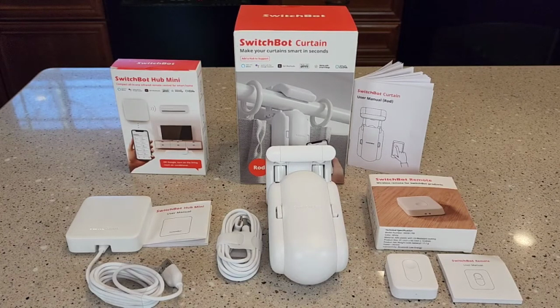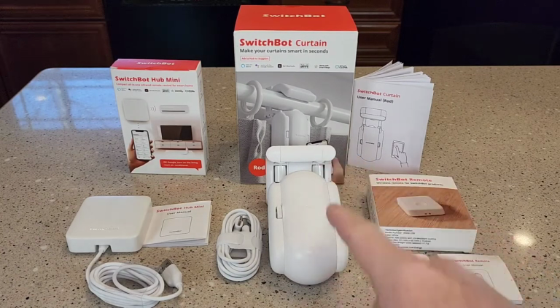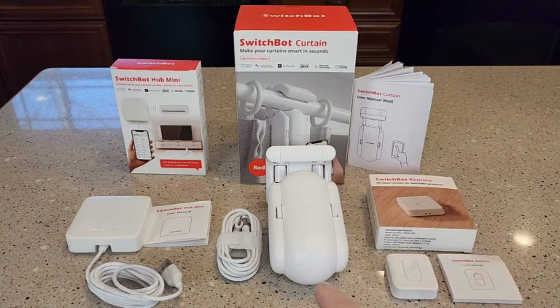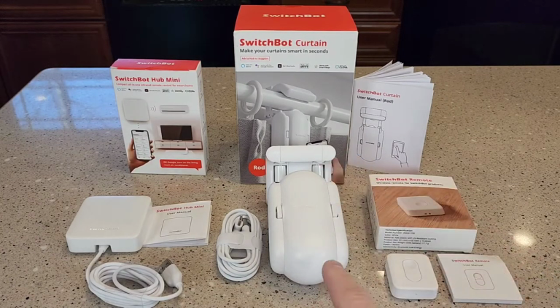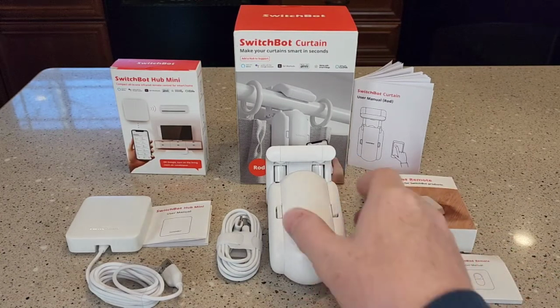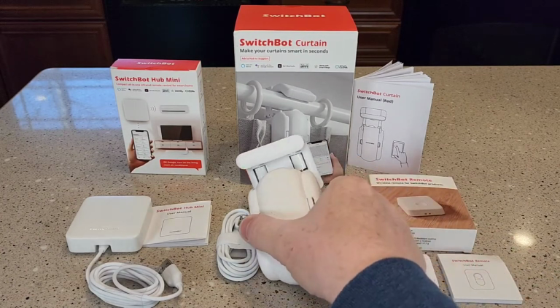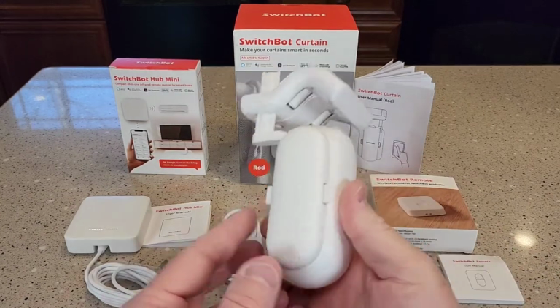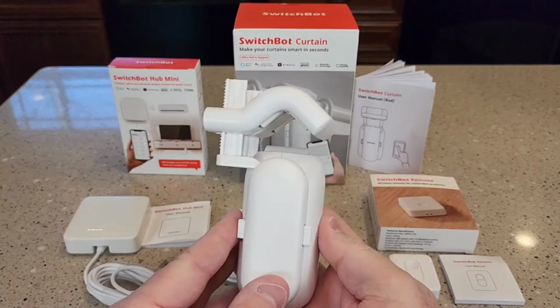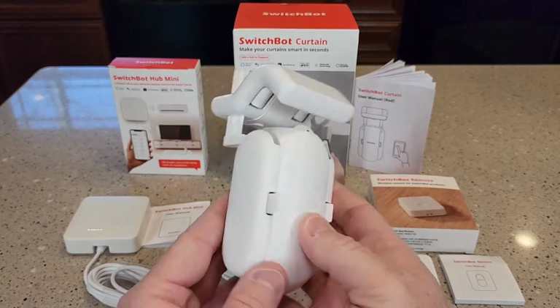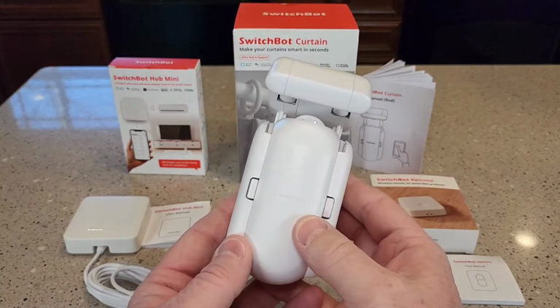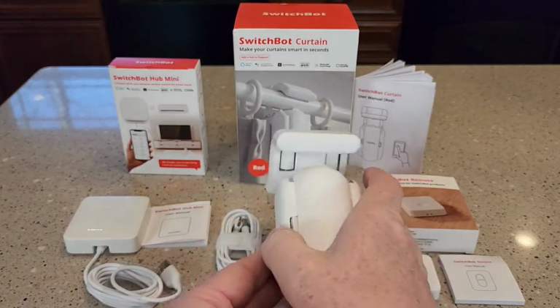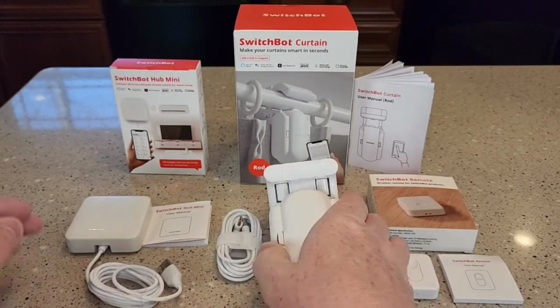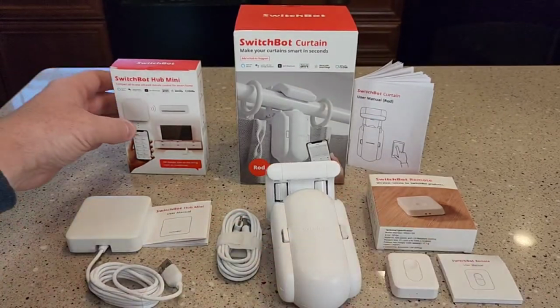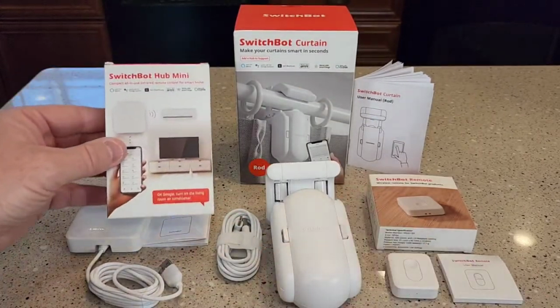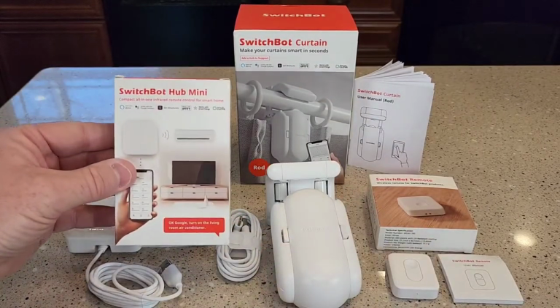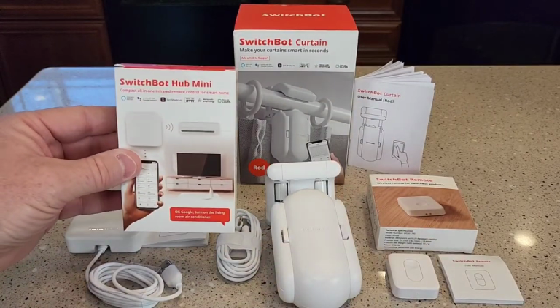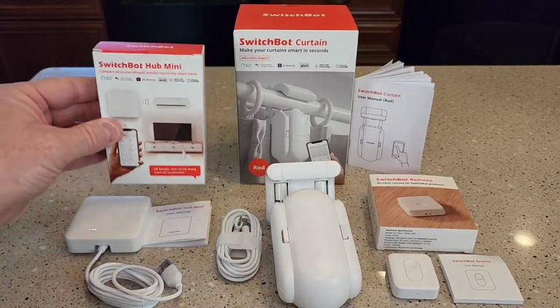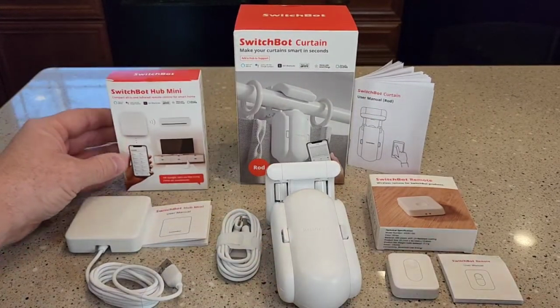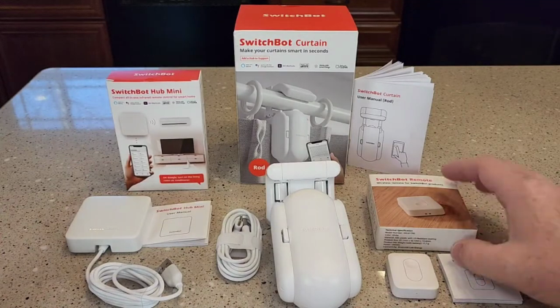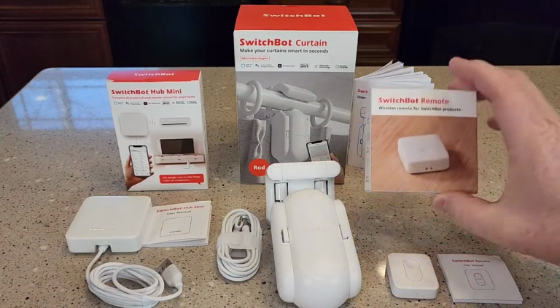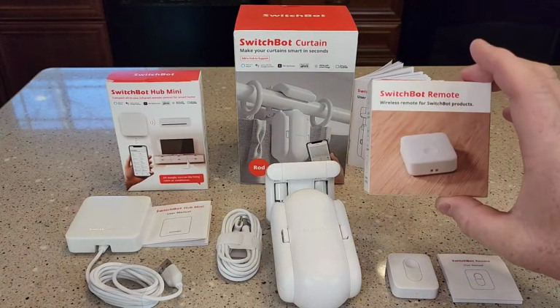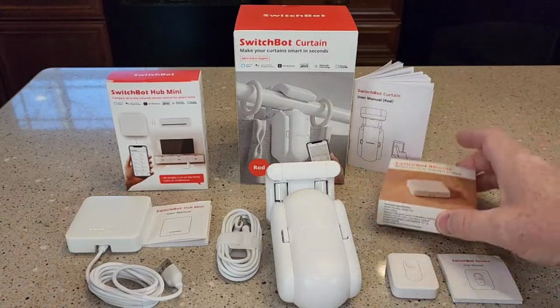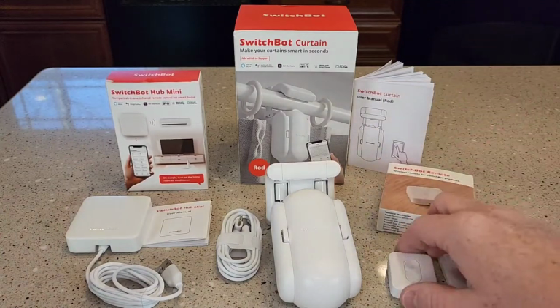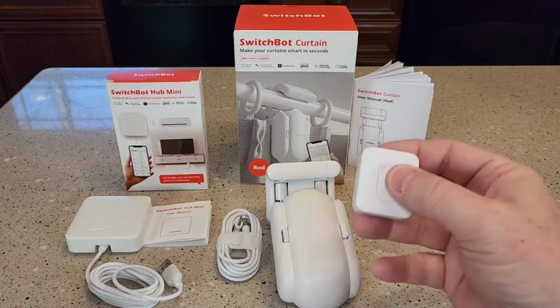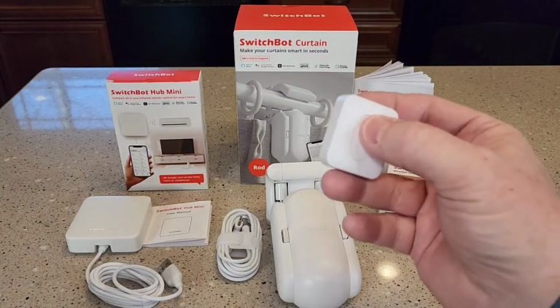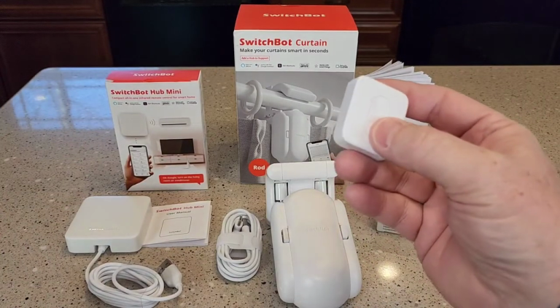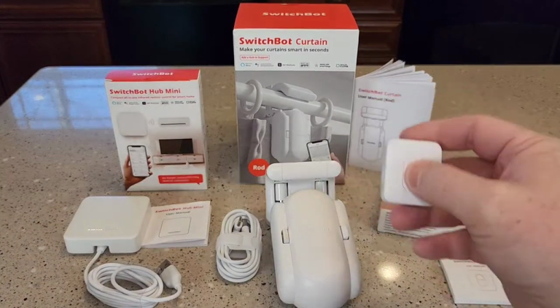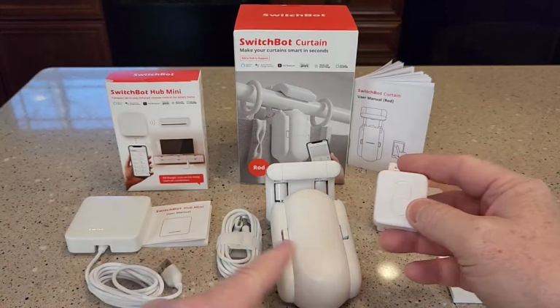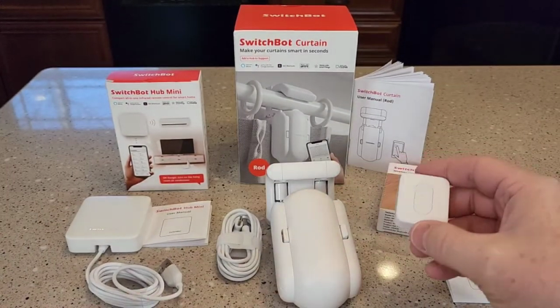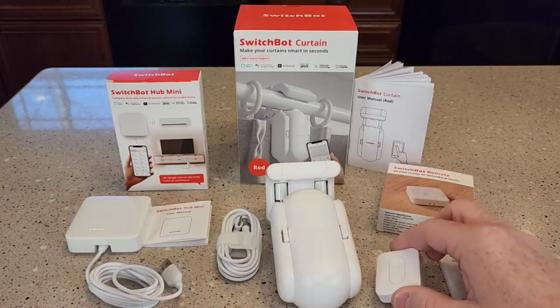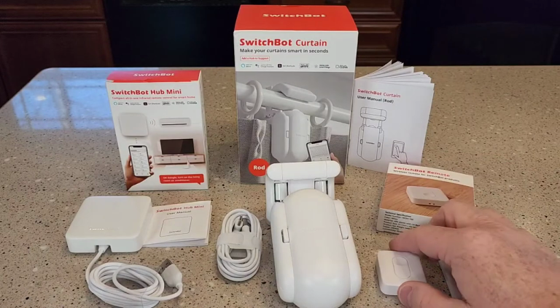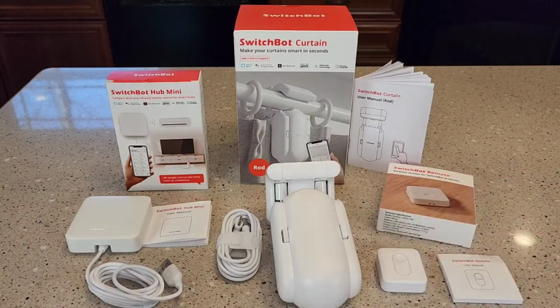I purchased the SwitchBot curtain — it's a robot that you attach to the curtain rod. I've also got the SwitchBot Mini Hub and the SwitchBot remote, which is a little remote control. All three of these items you have to purchase separately.